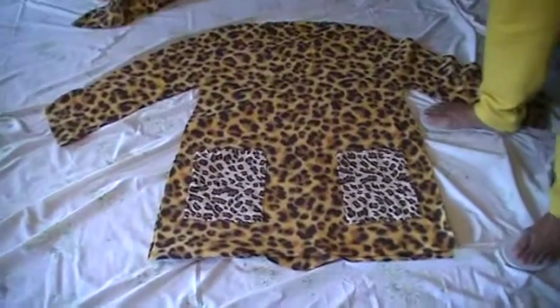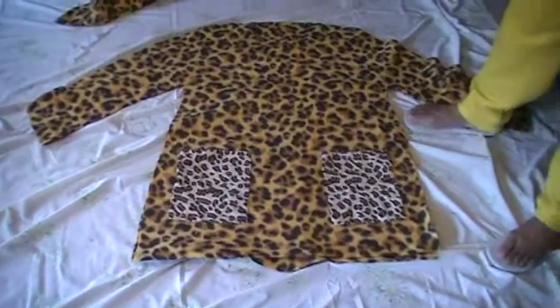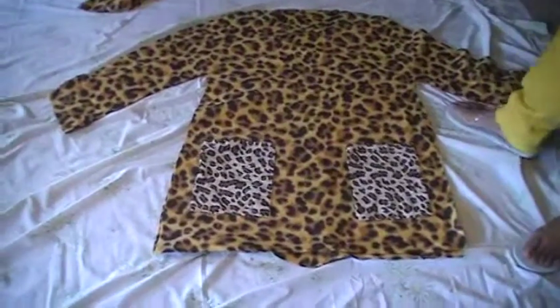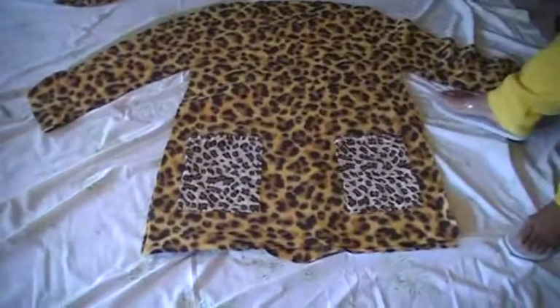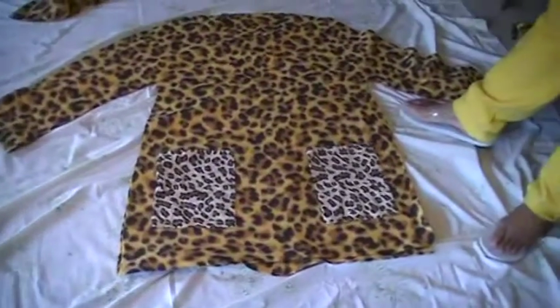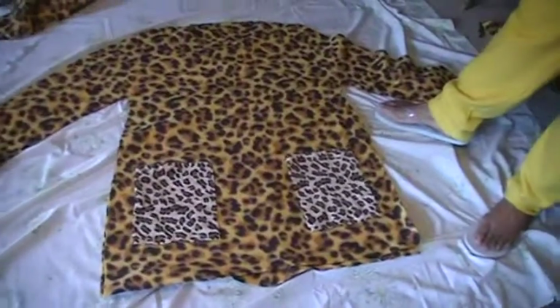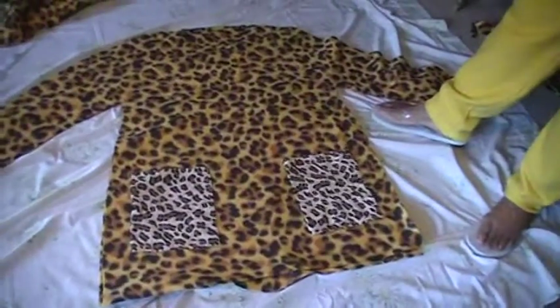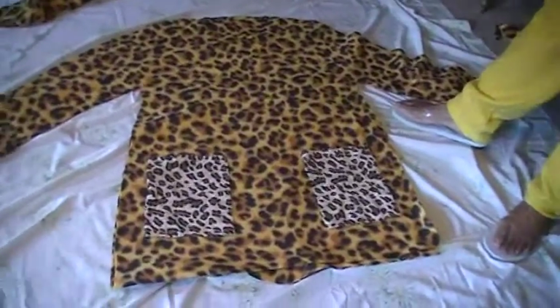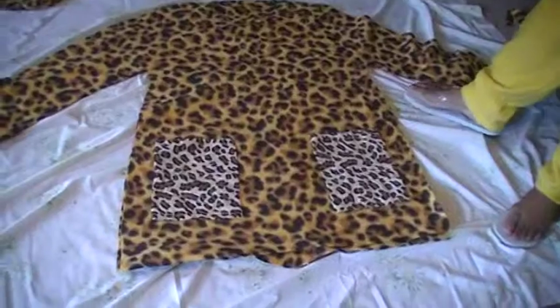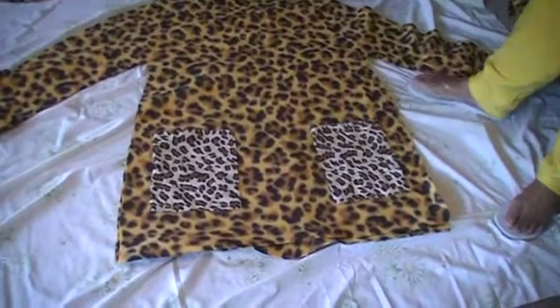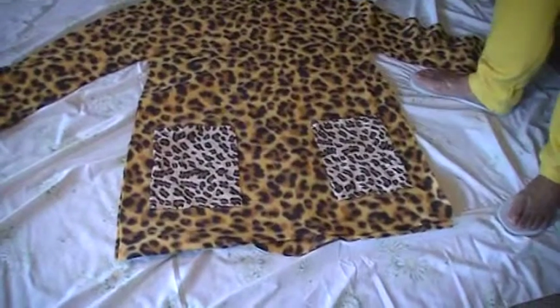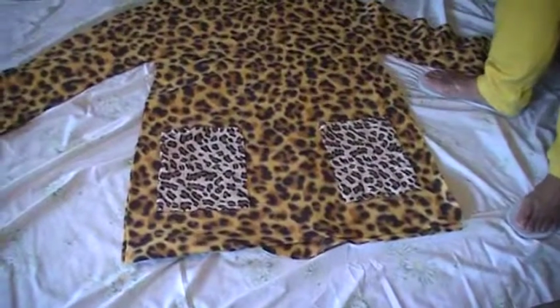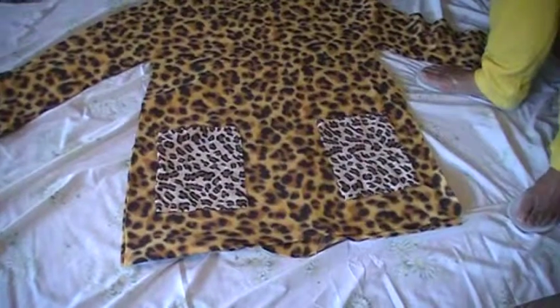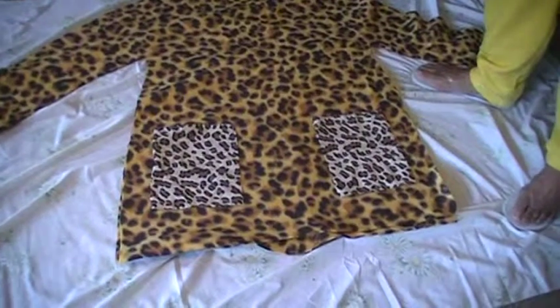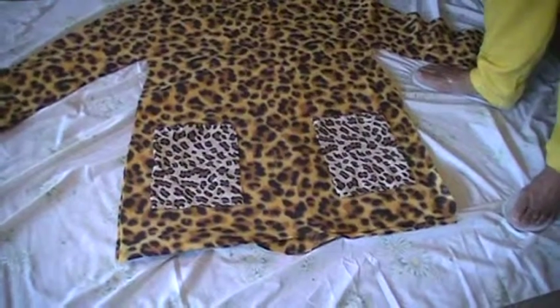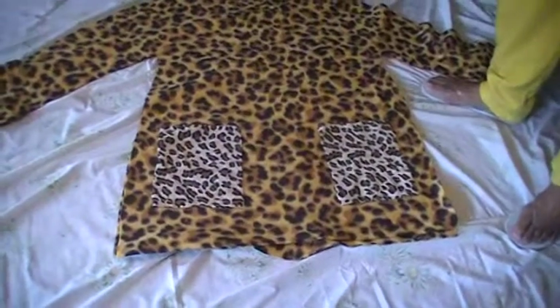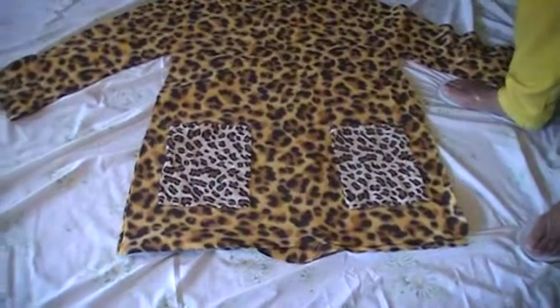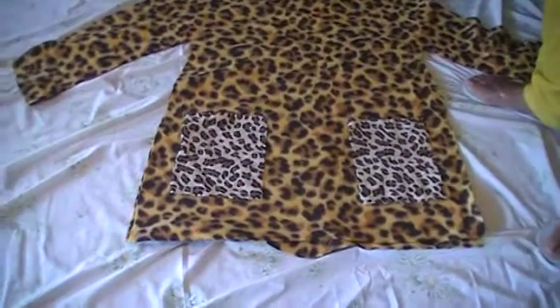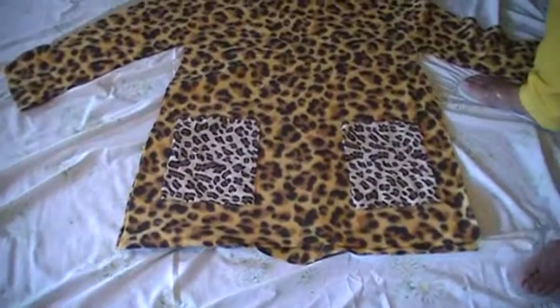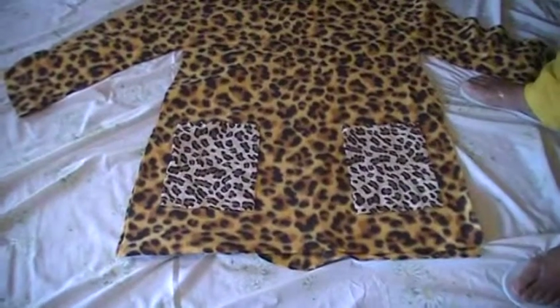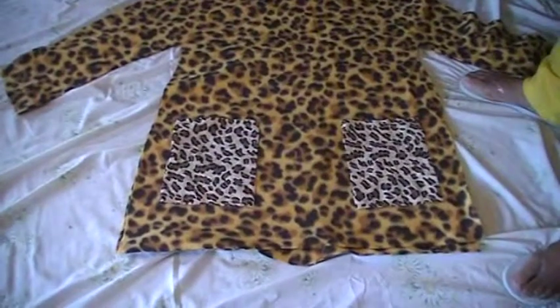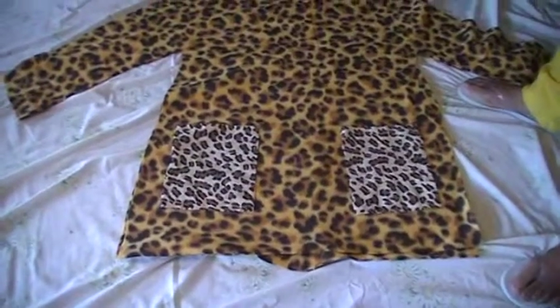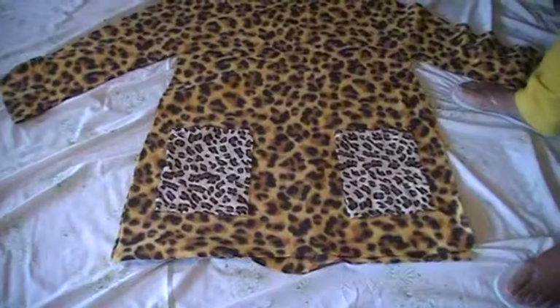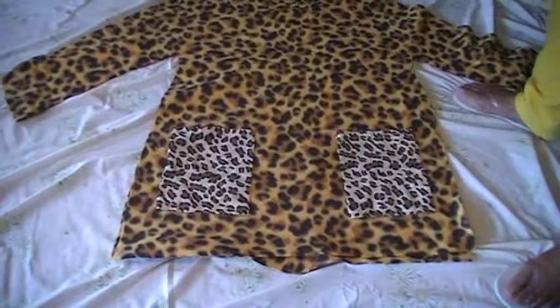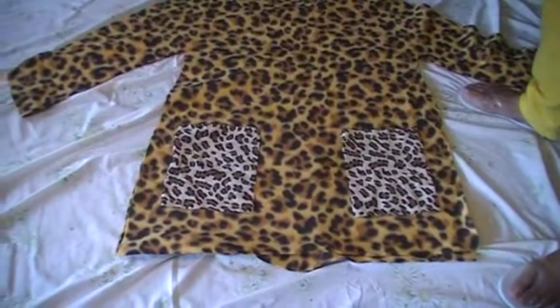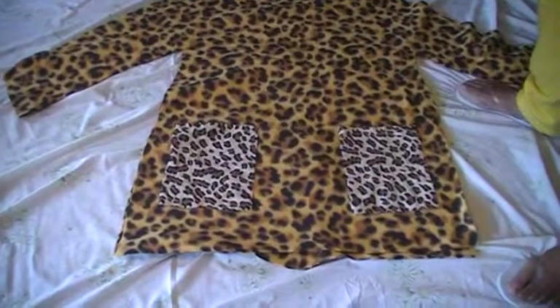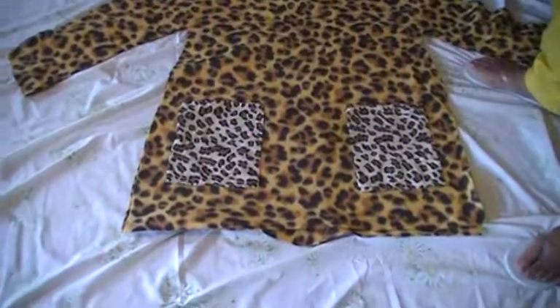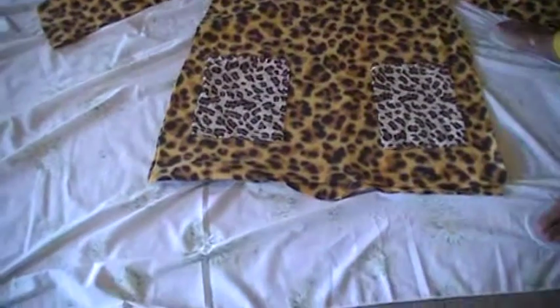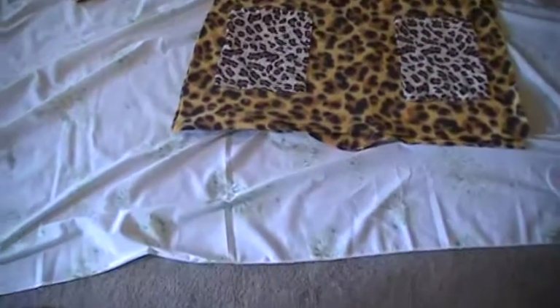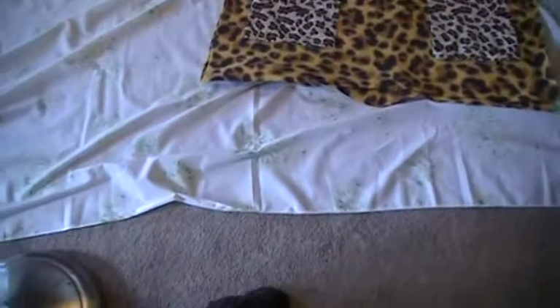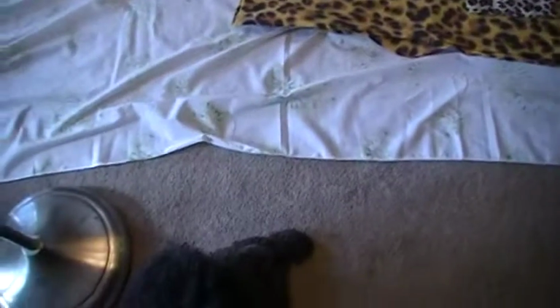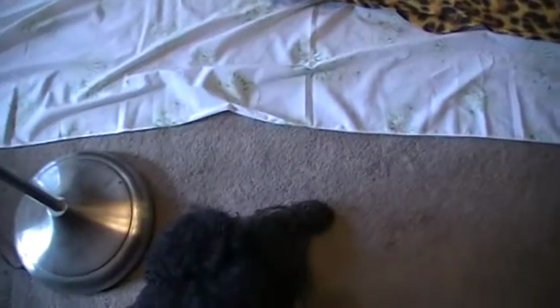I measured nothing. I'm just eyeballing it — look at that. That looks good to me. Look good to you, camera person? She's nodding. The dog thinks it's good too — he's not even walking on it, so he must think it's cool.